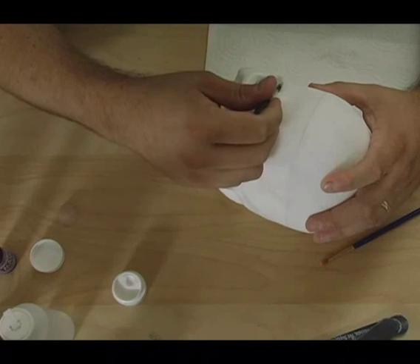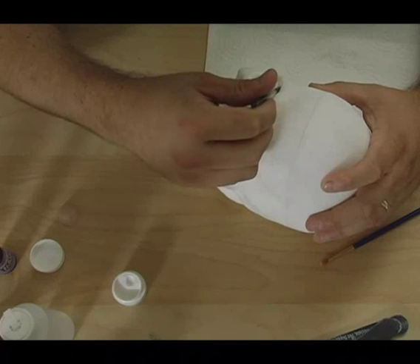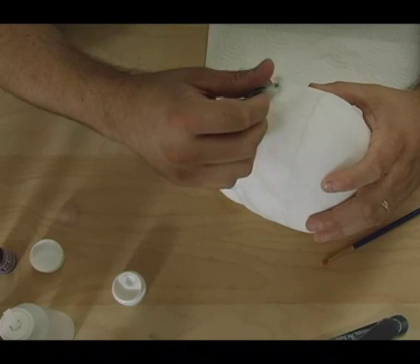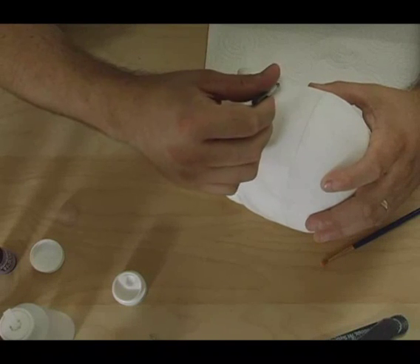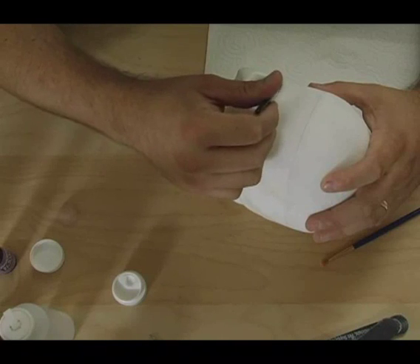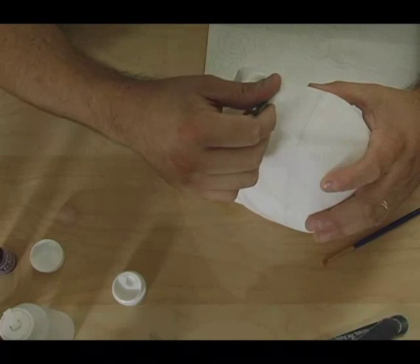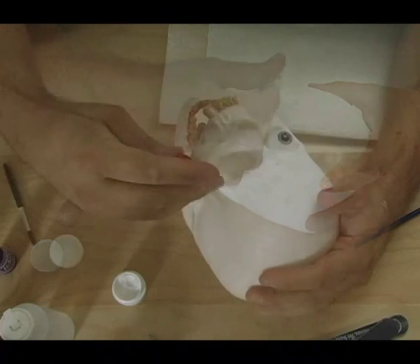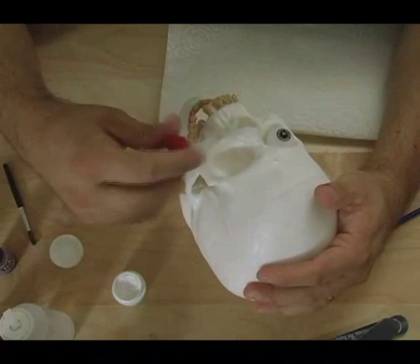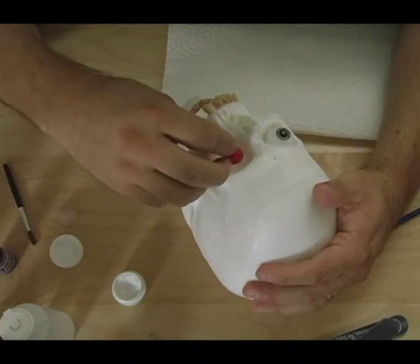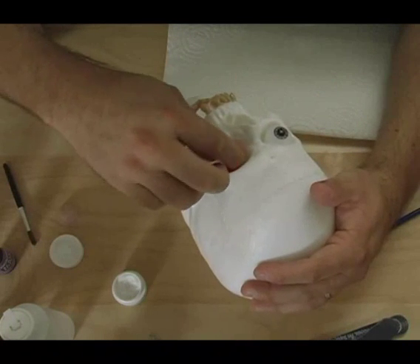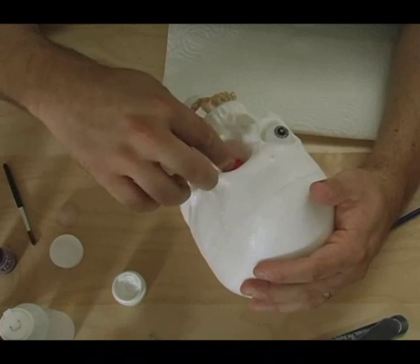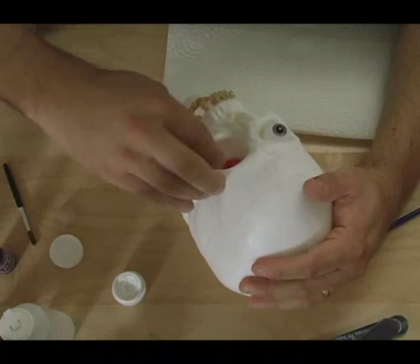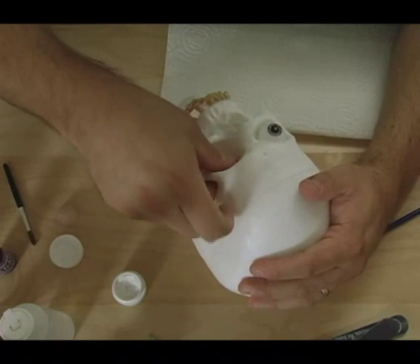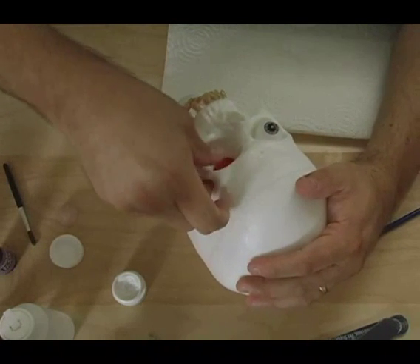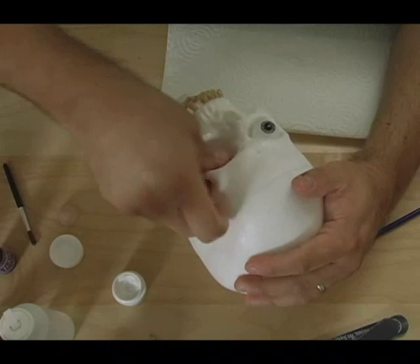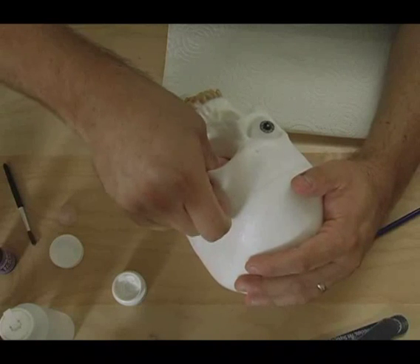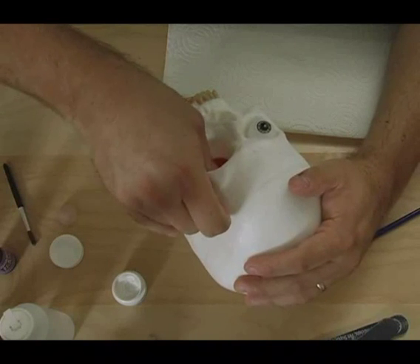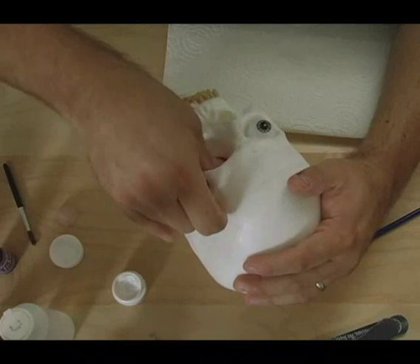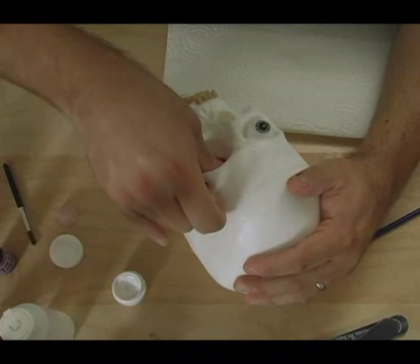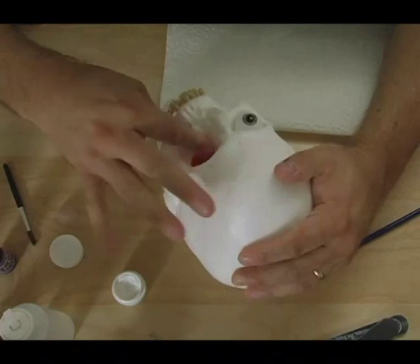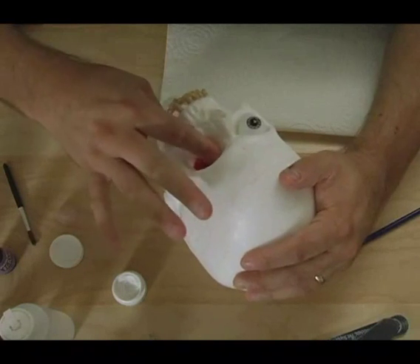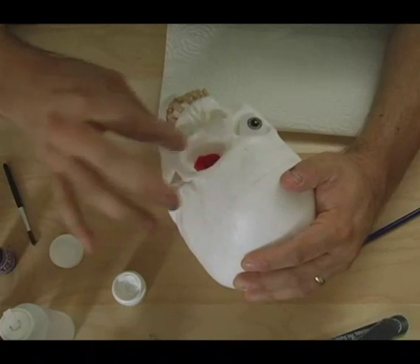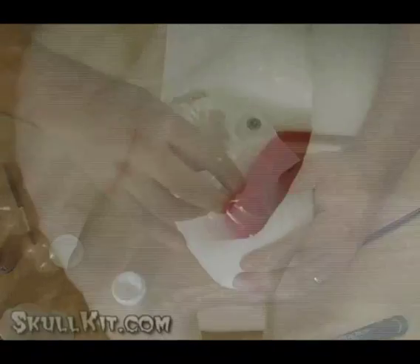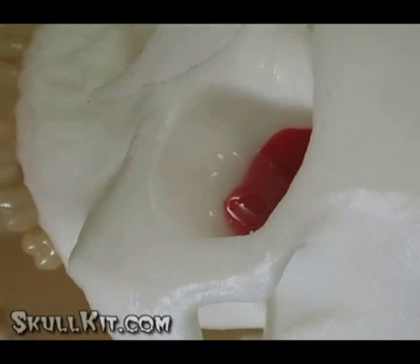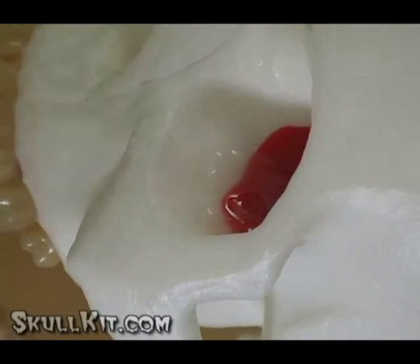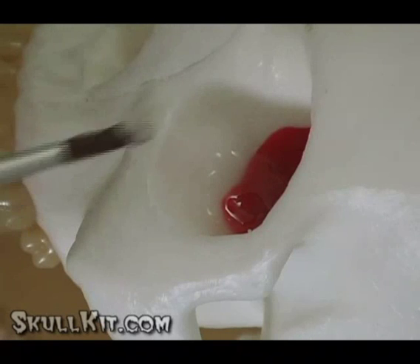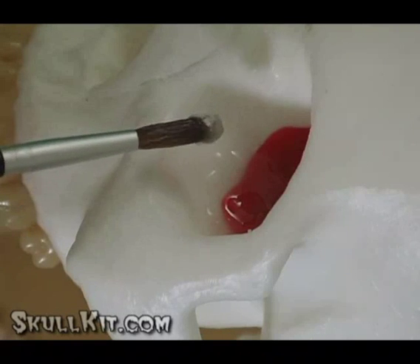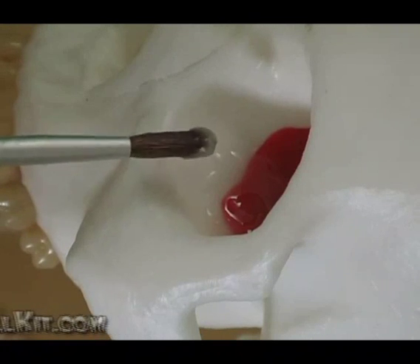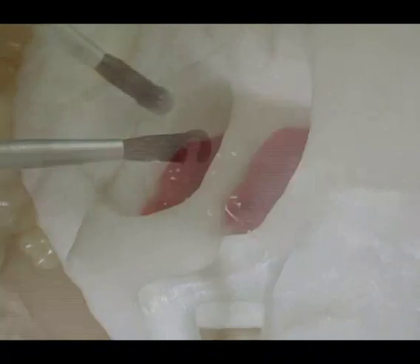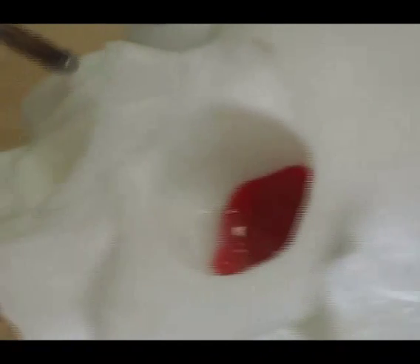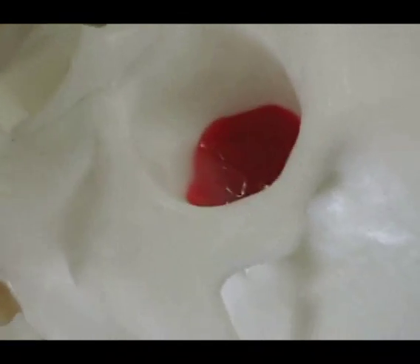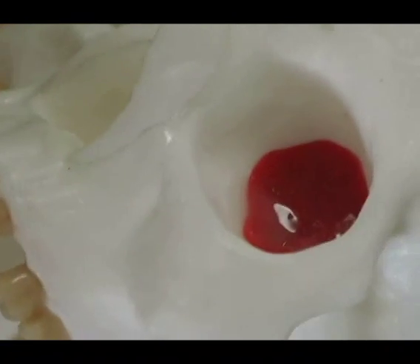After I acrylic the eye in place, I take some more wax from the dental trays, form a big ball, and just shove it into the eye socket. Once I get that socket nice and round, I brush some acrylic on there just to give it a little hard base.